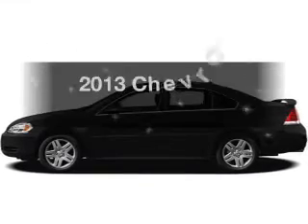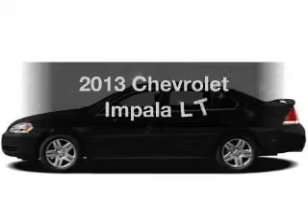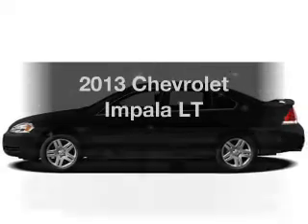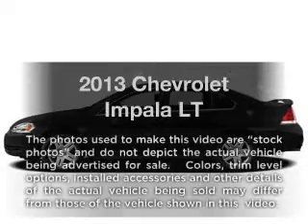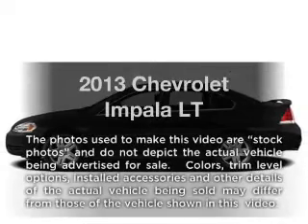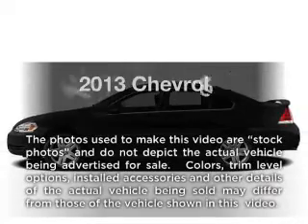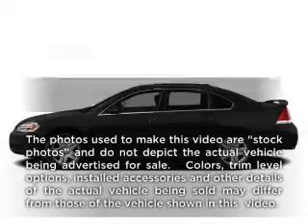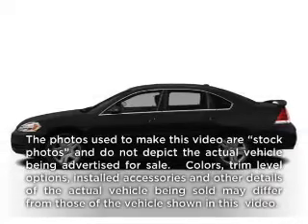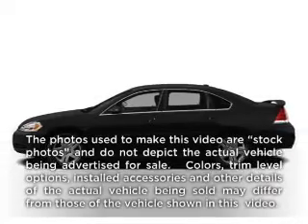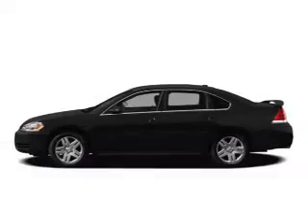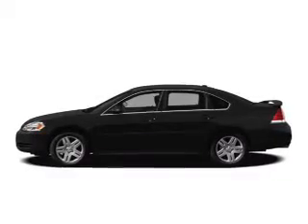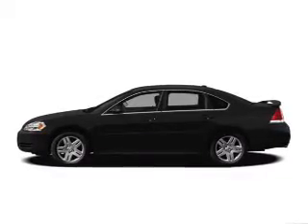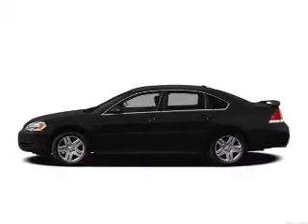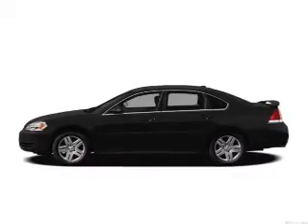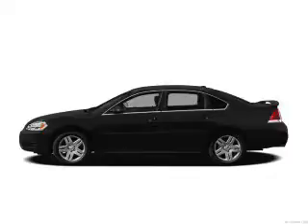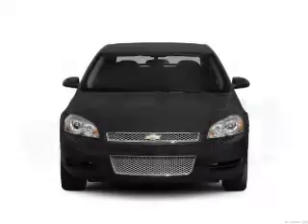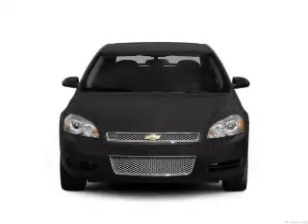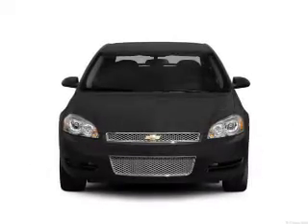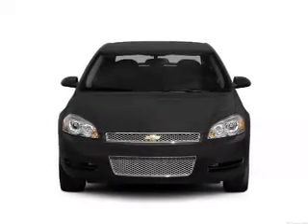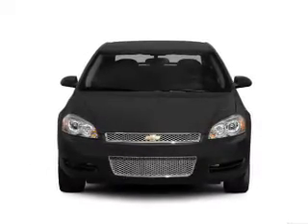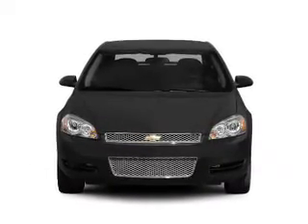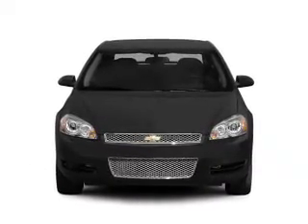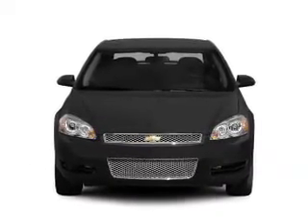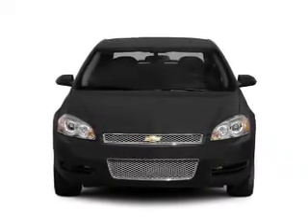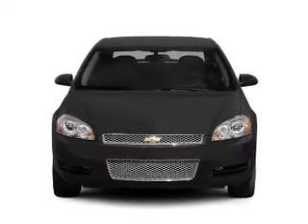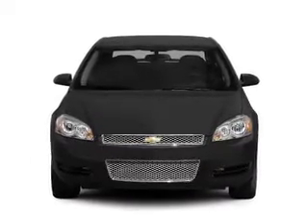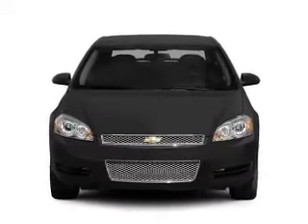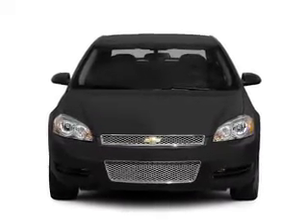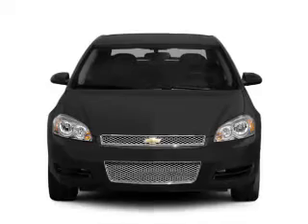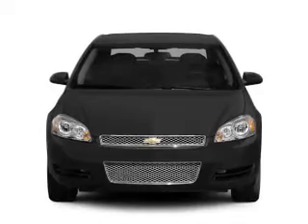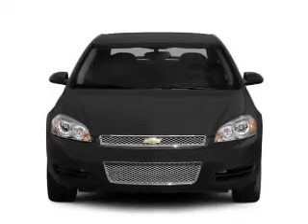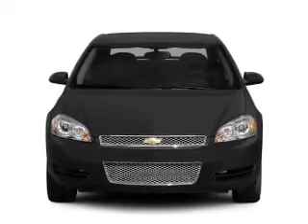Introducing the 2013 Chevrolet Impala. Travel the roads in style and comfort in this great vehicle. With a solid 6-cylinder engine, the powertrain includes front wheel drive driven by a 6-speed automatic transmission.